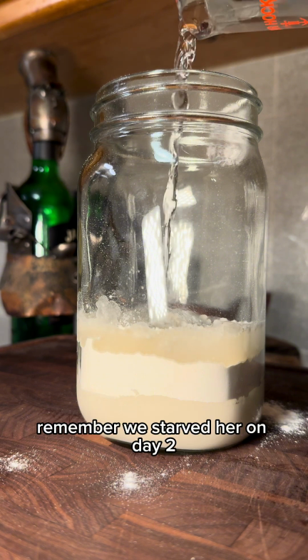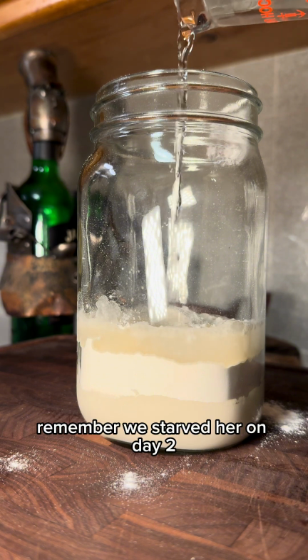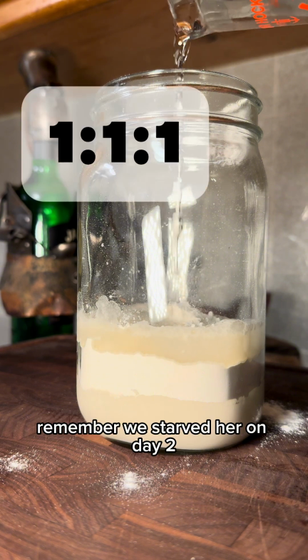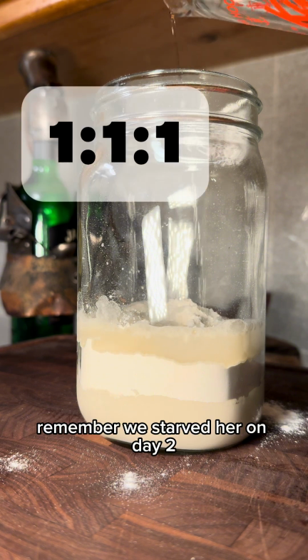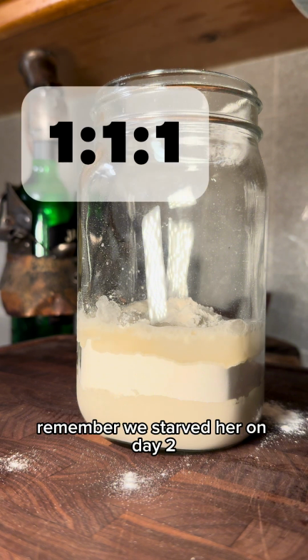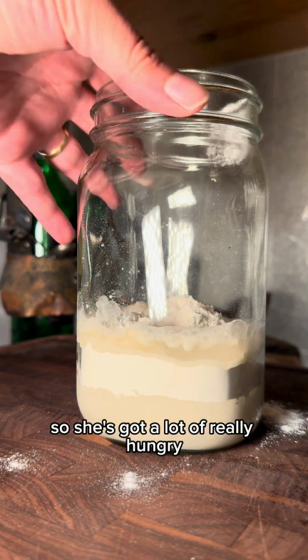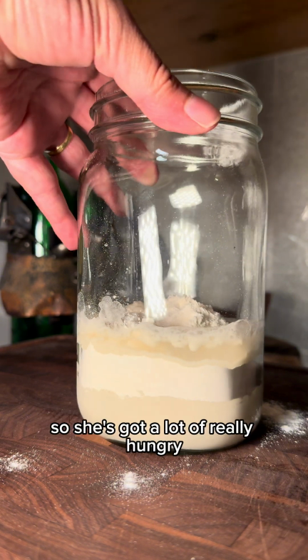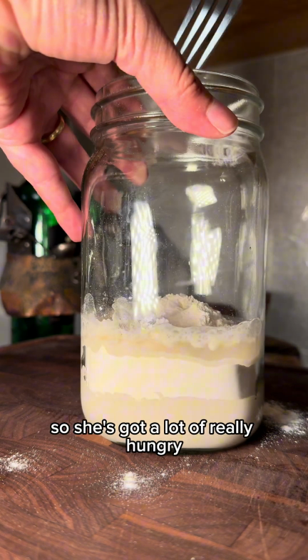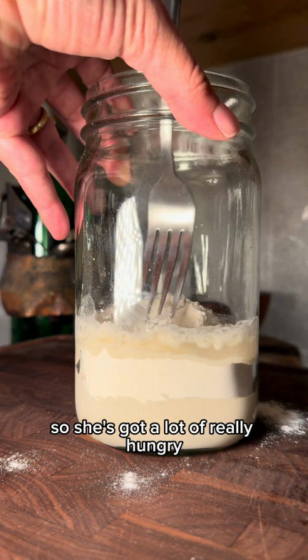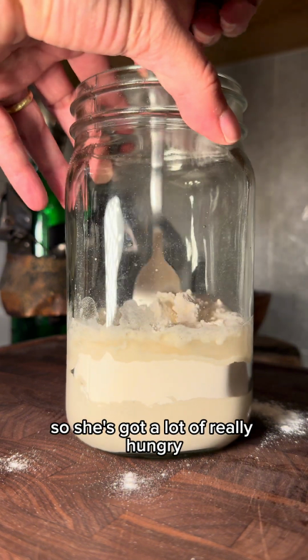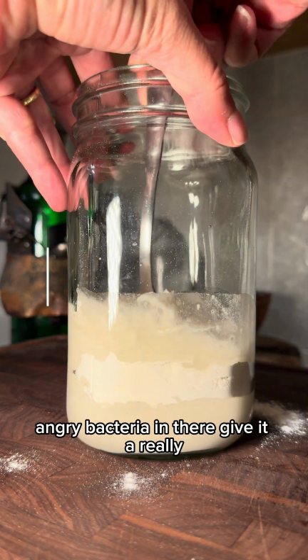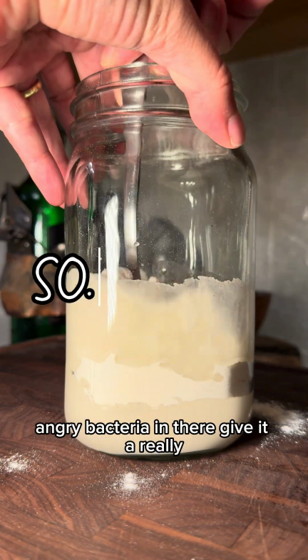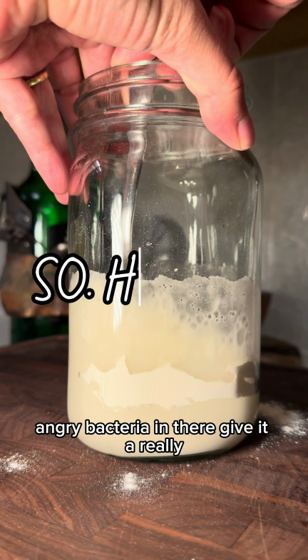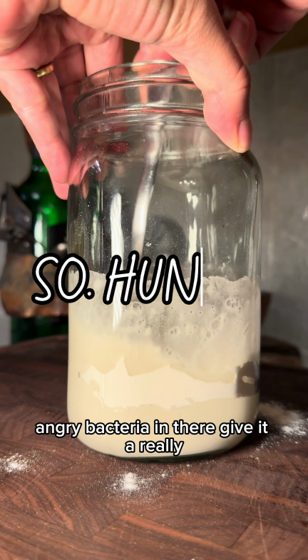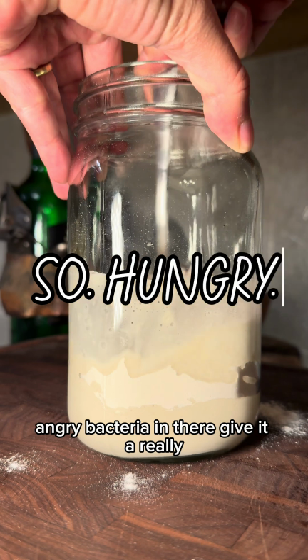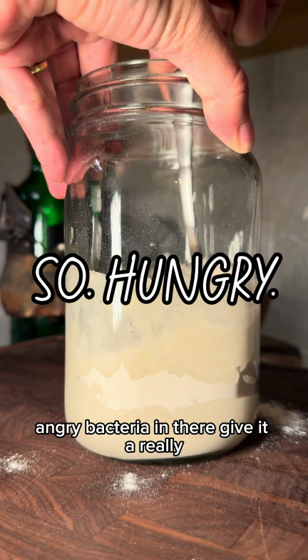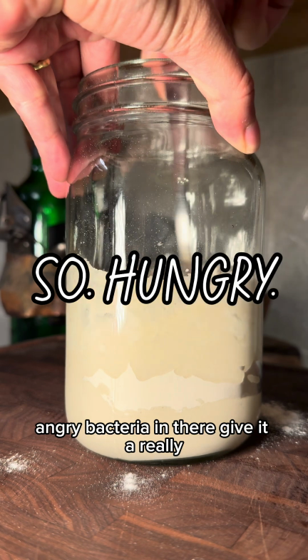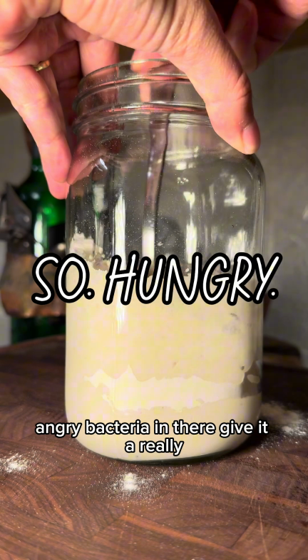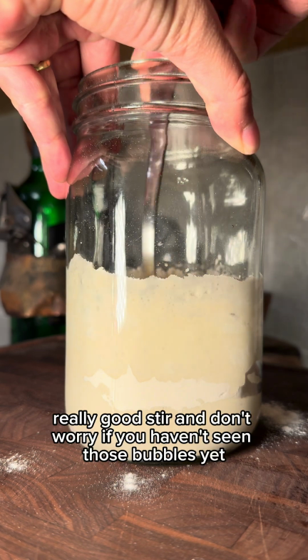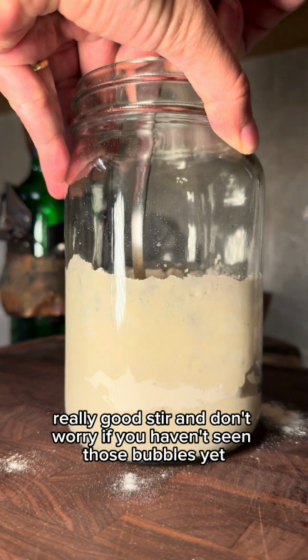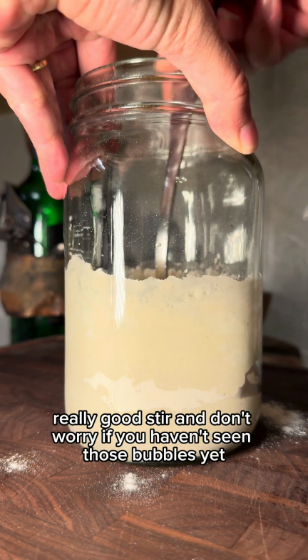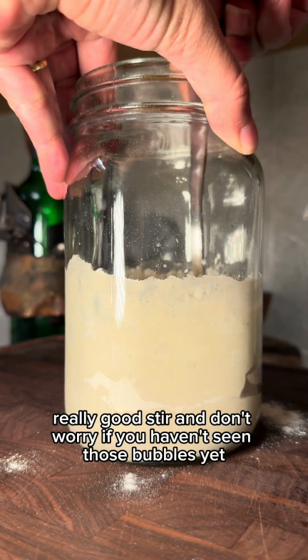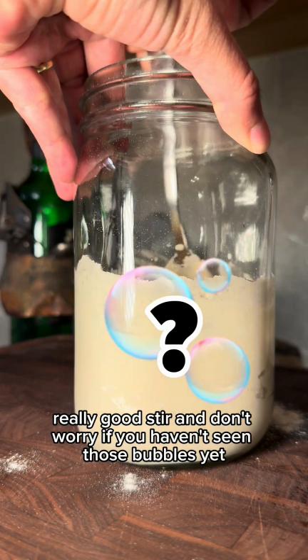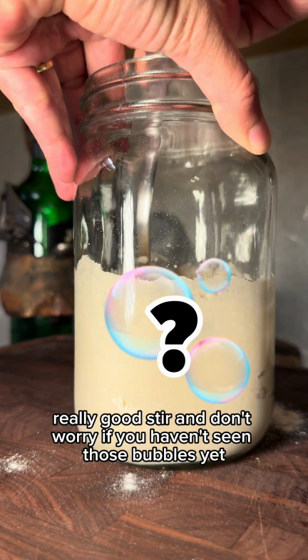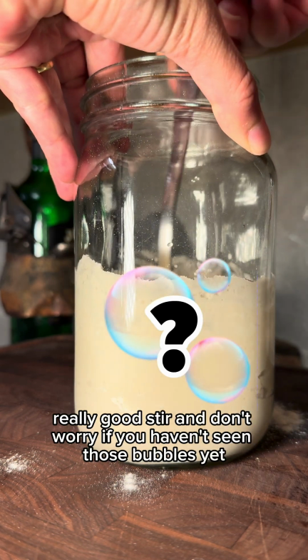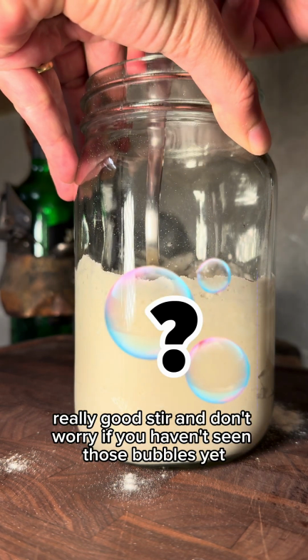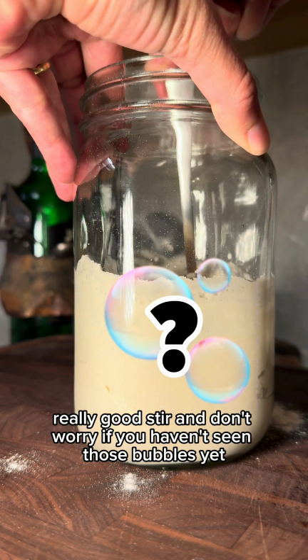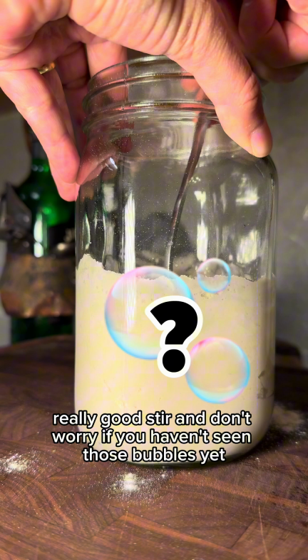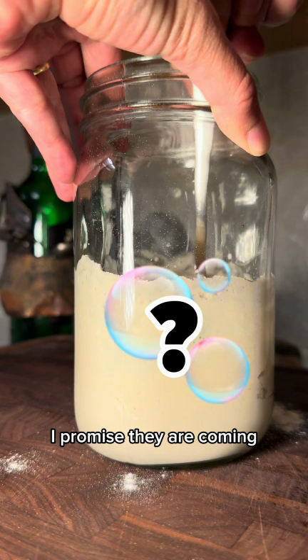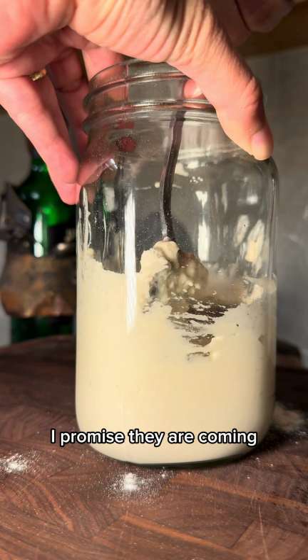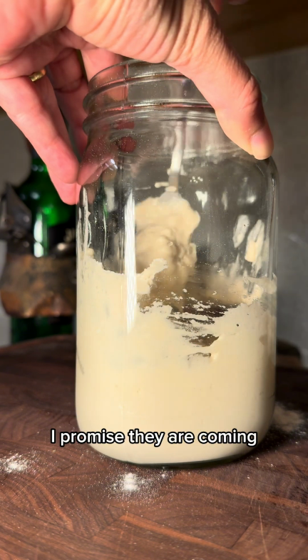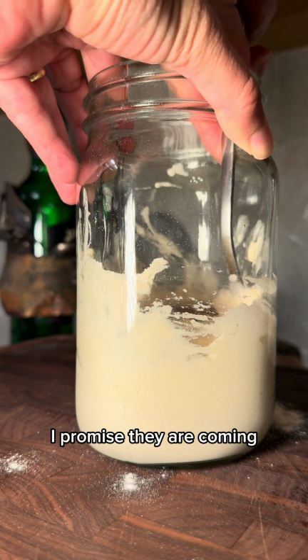Remember, we starved her on day two, so she's got a lot of really hungry, angry bacteria in there. Give it a really, really good stir, and don't worry if you haven't seen those bubbles yet — I promise they are coming.